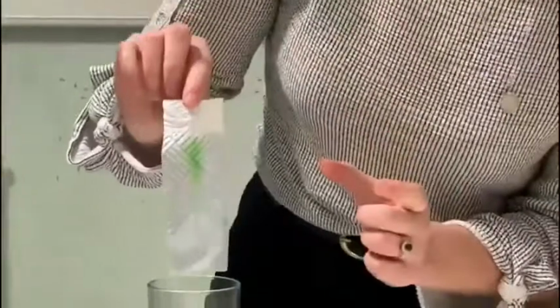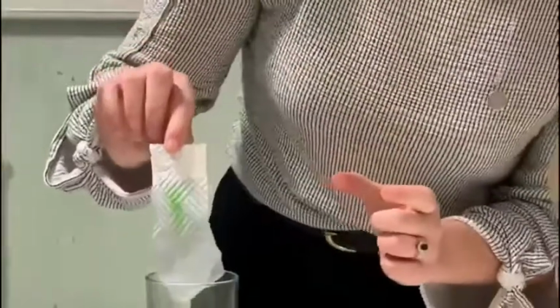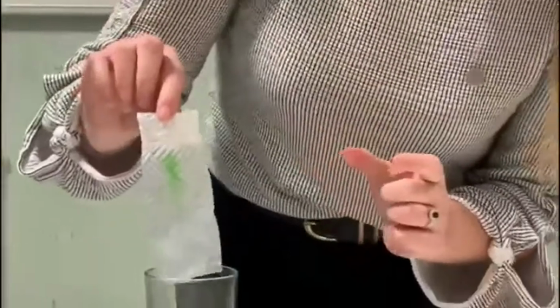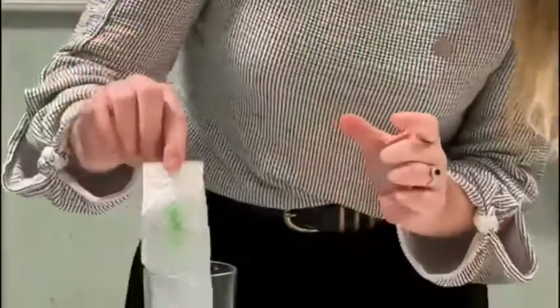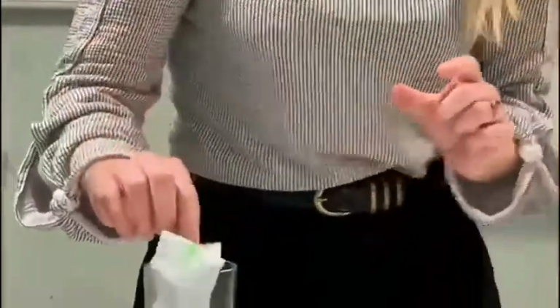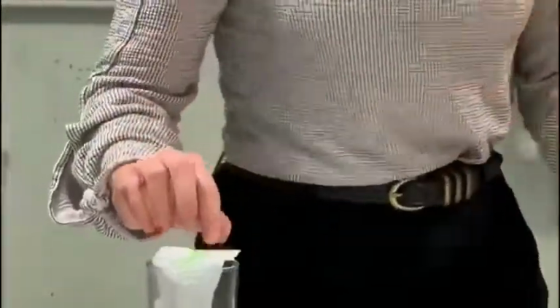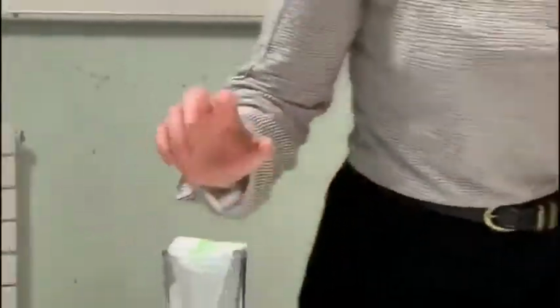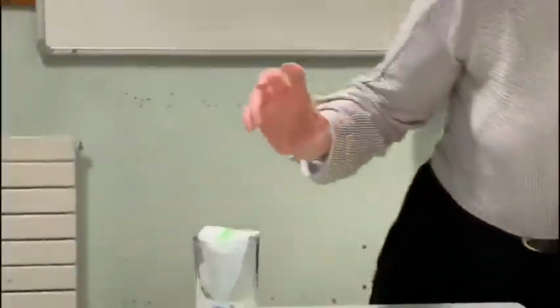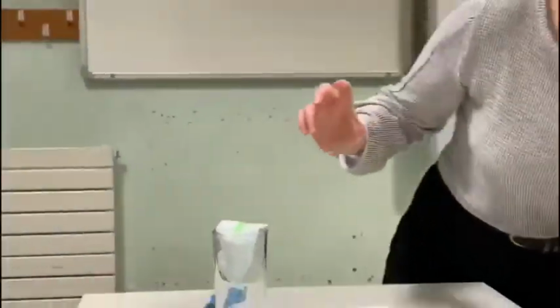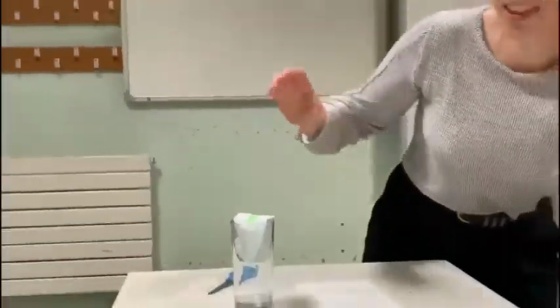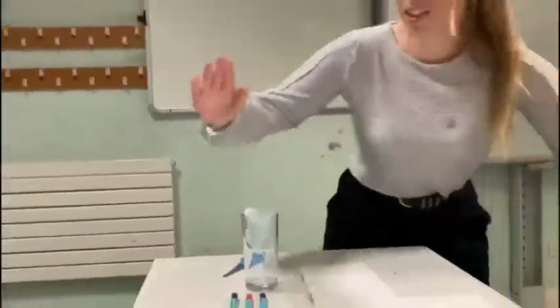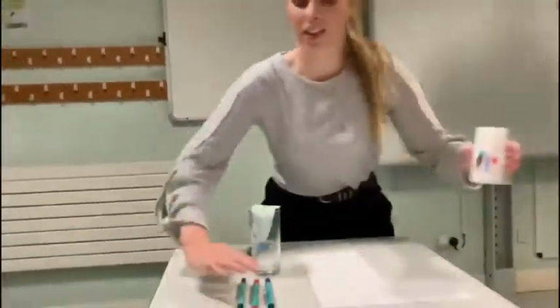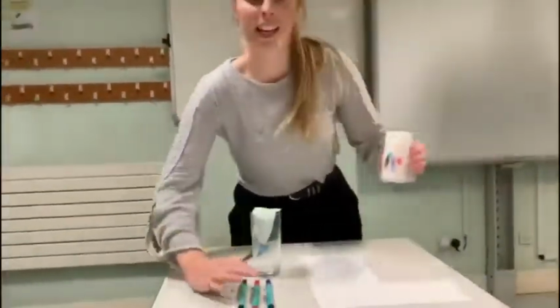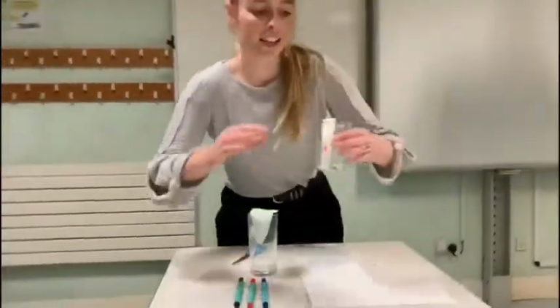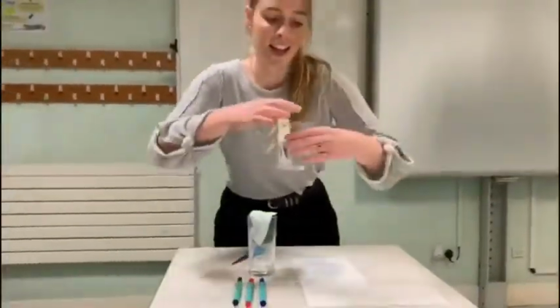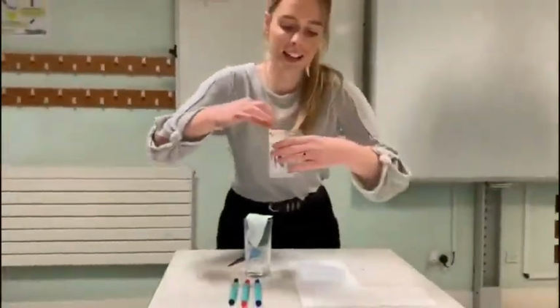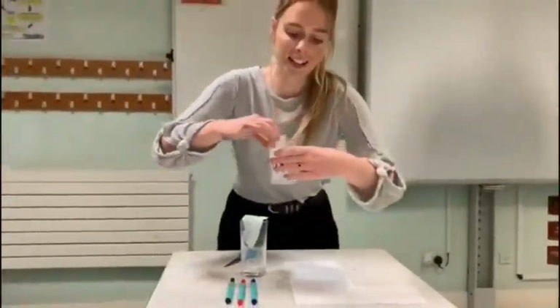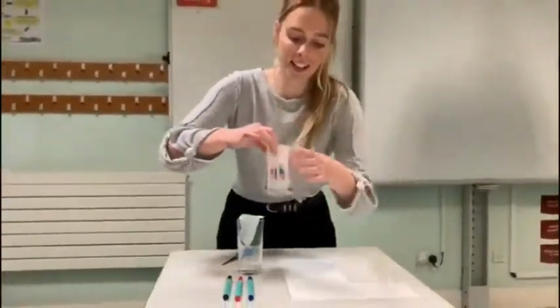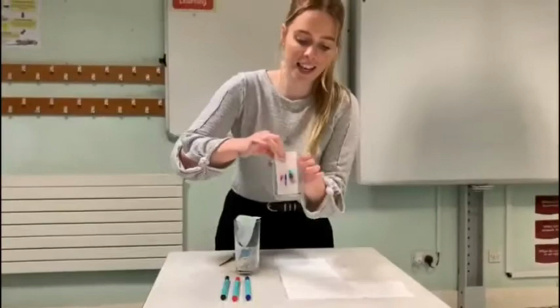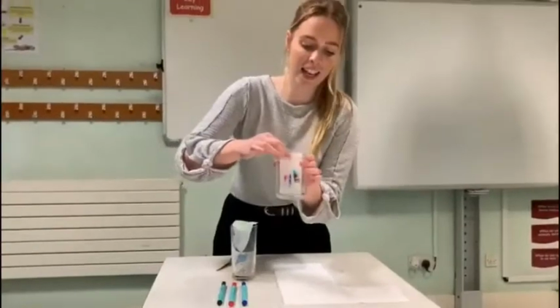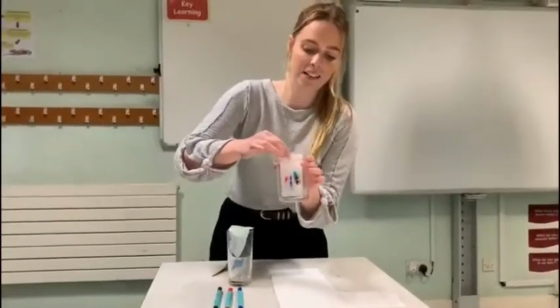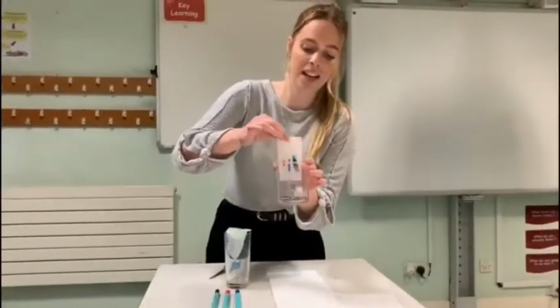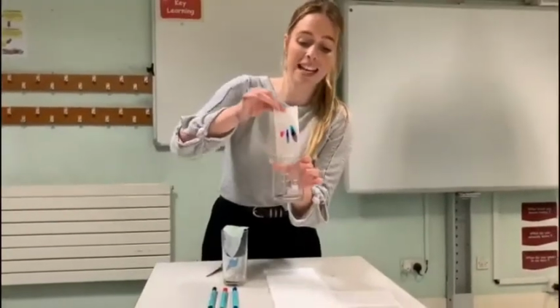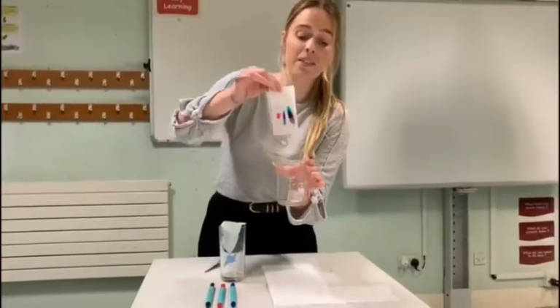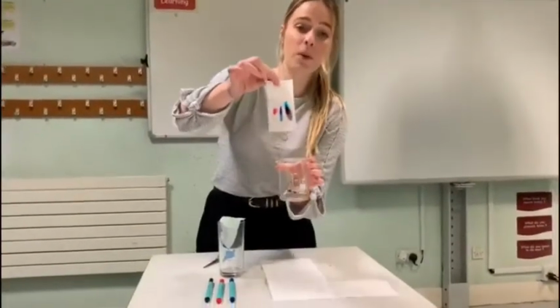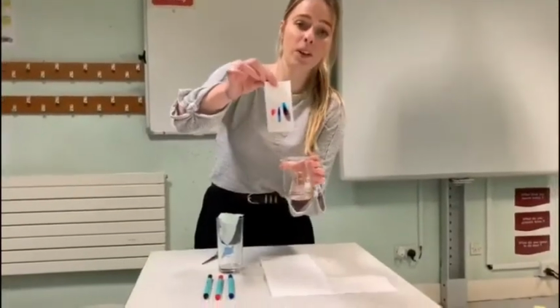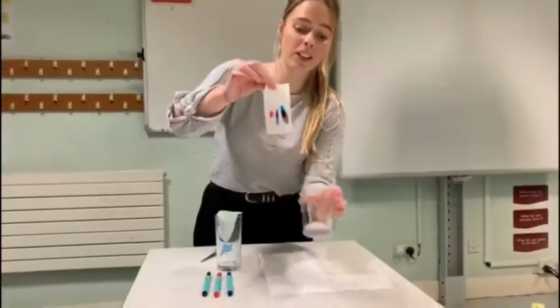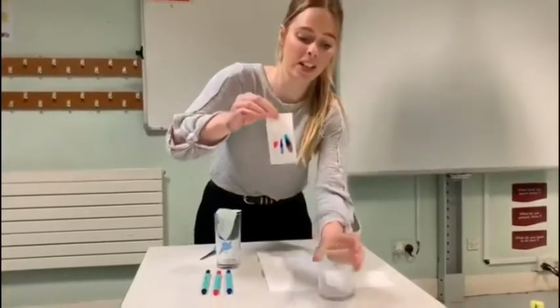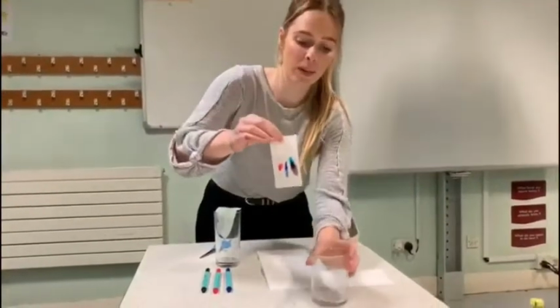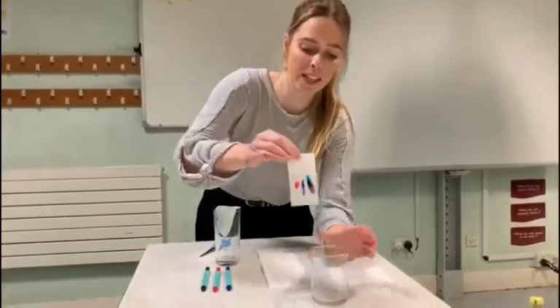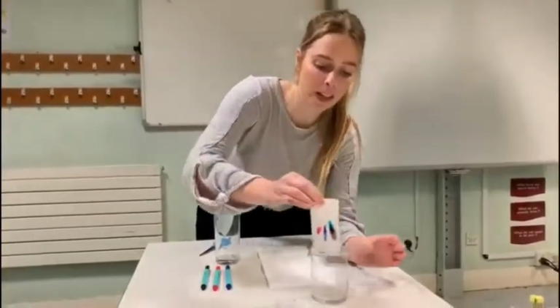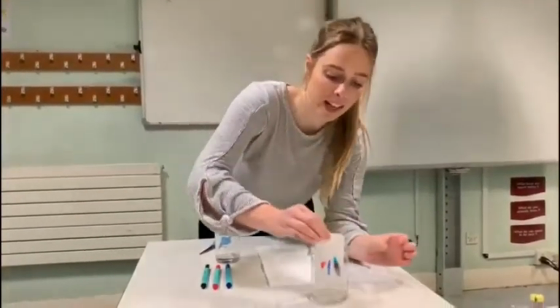Earlier on today I tried these three colours here, and you can see that they gave even more colours when they separated out.